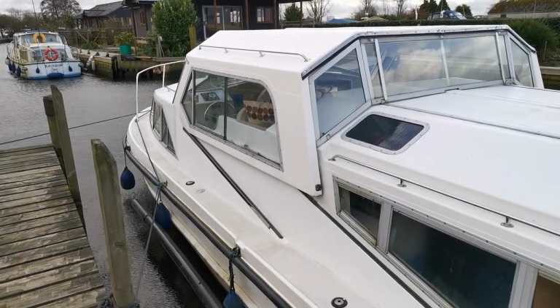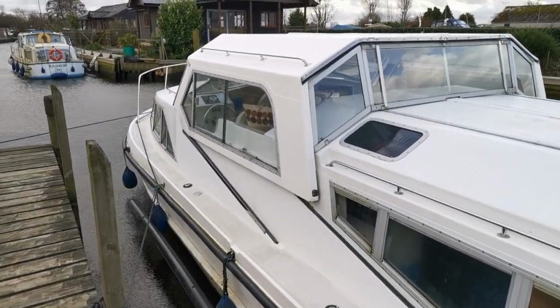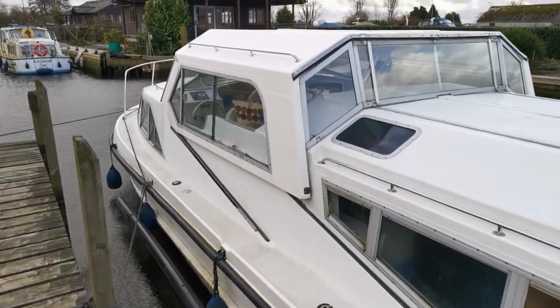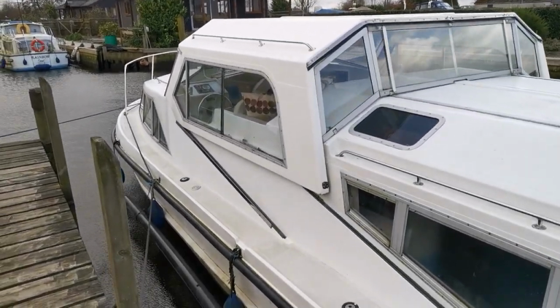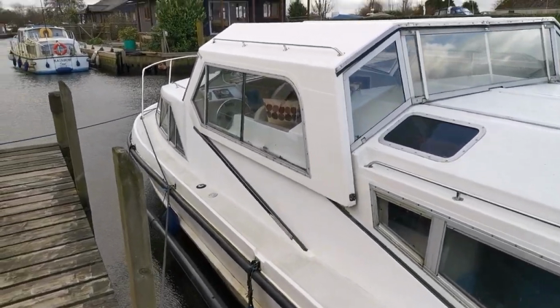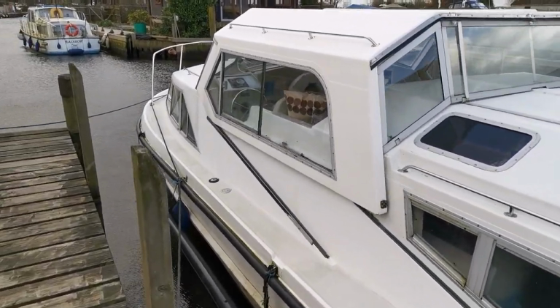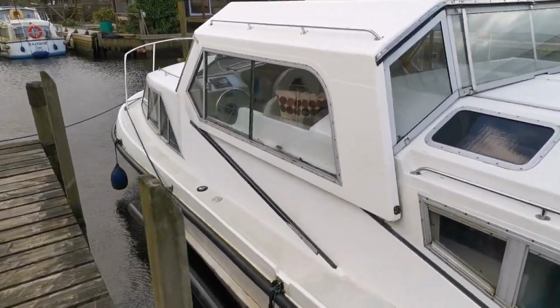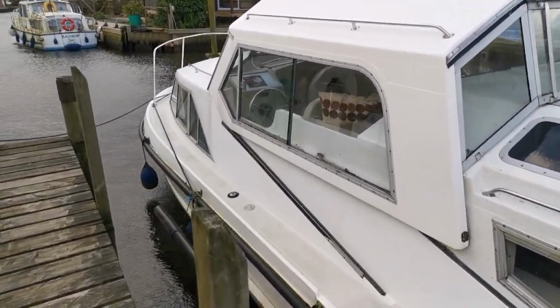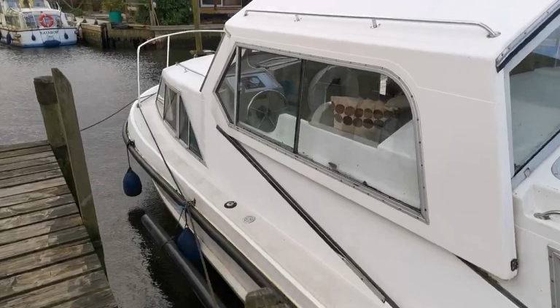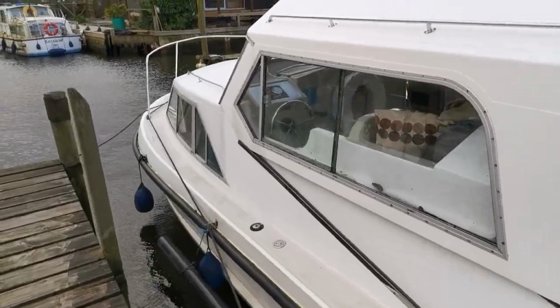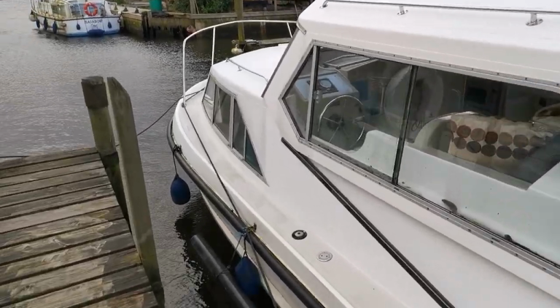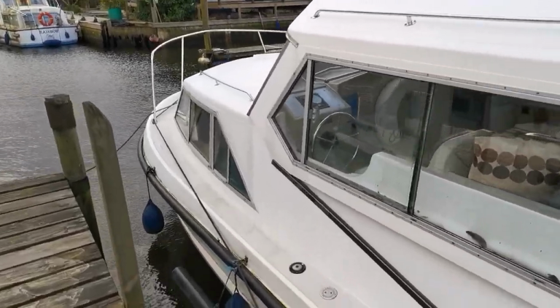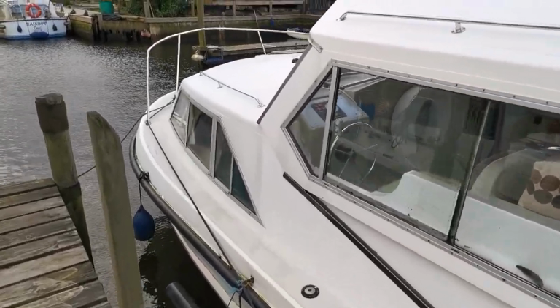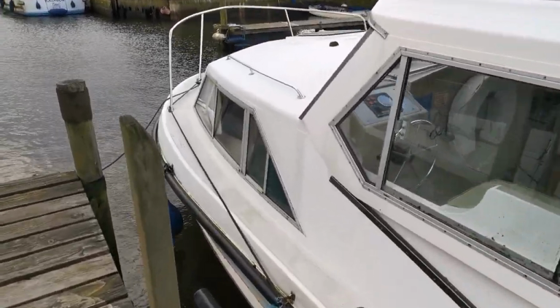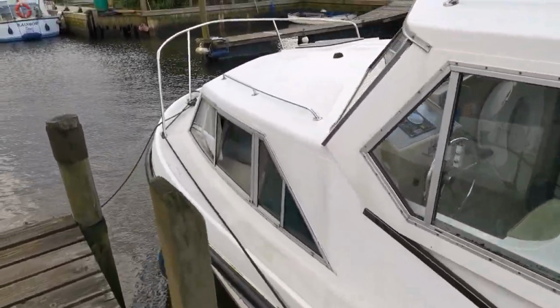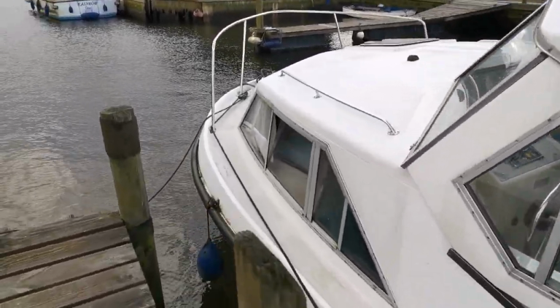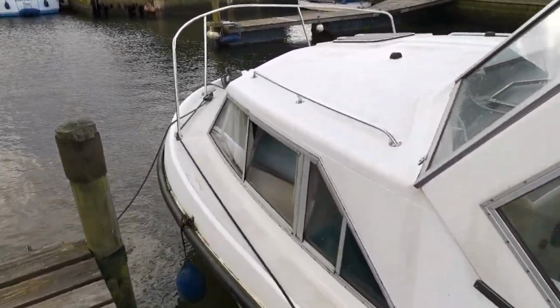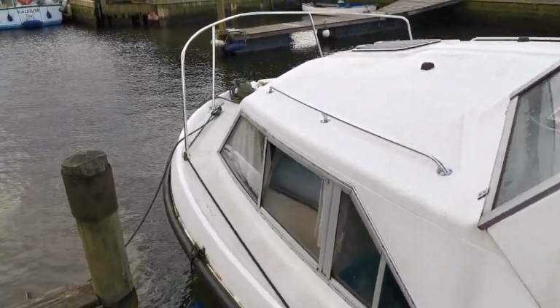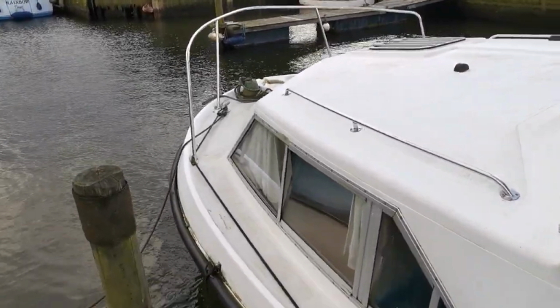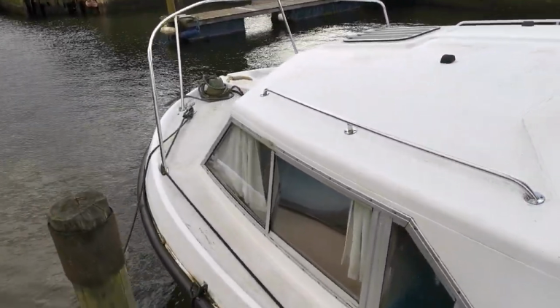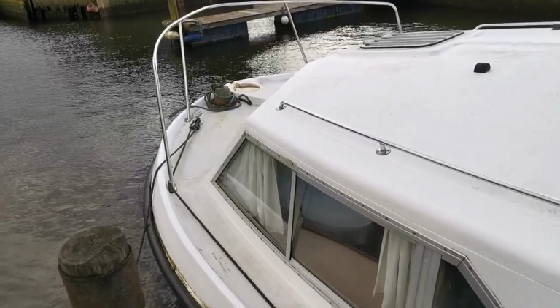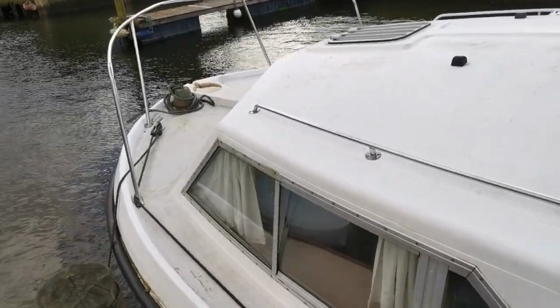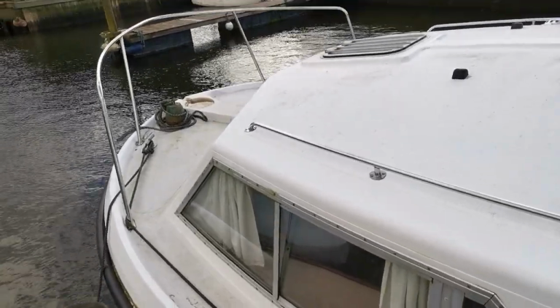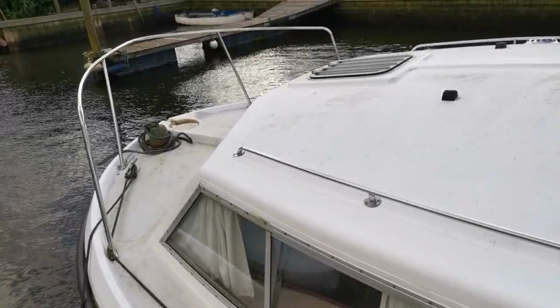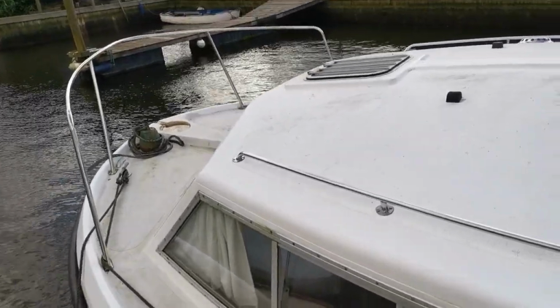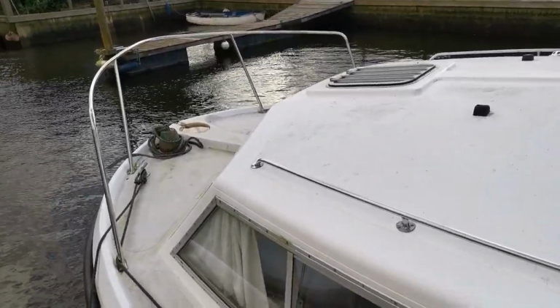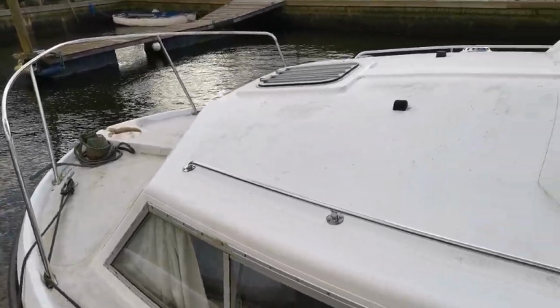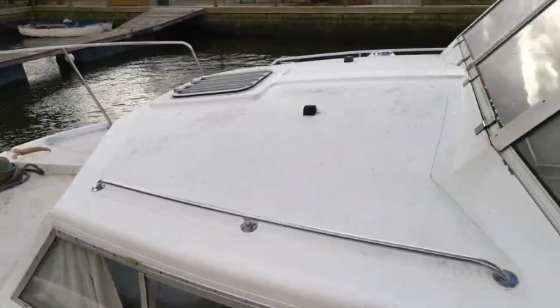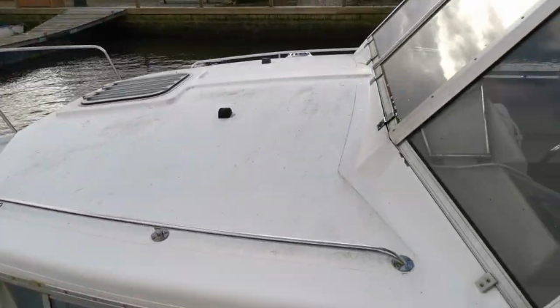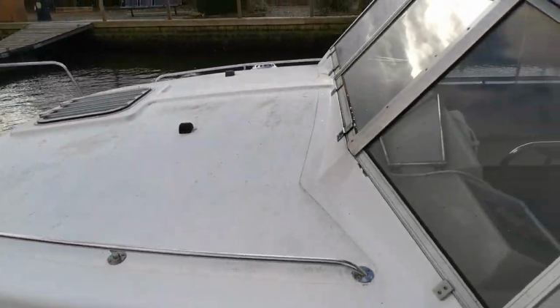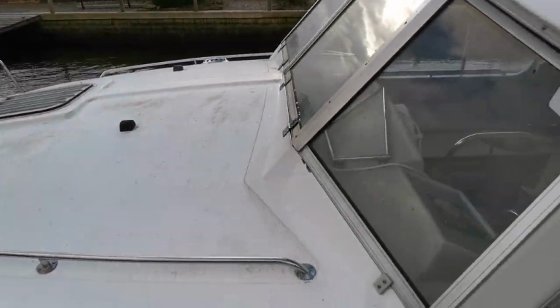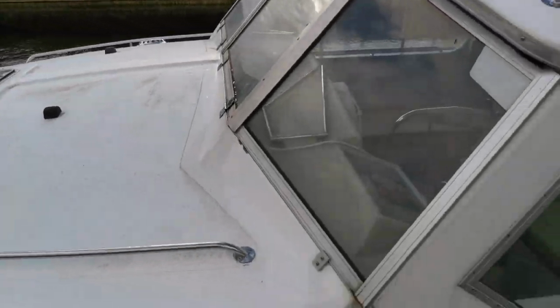As I say, she's got a fully sliding wheelhouse as well. Just walking up to the front now, rather tentatively. Quick look at the coach roof.